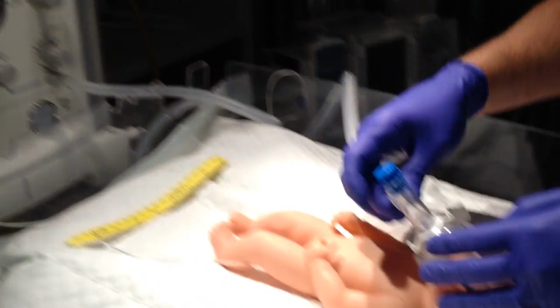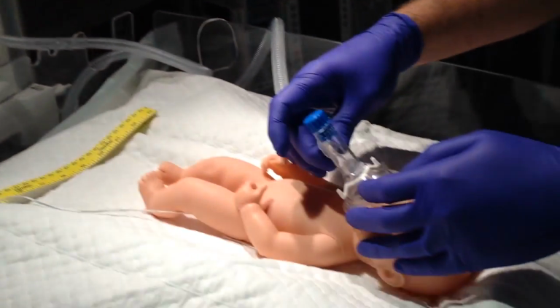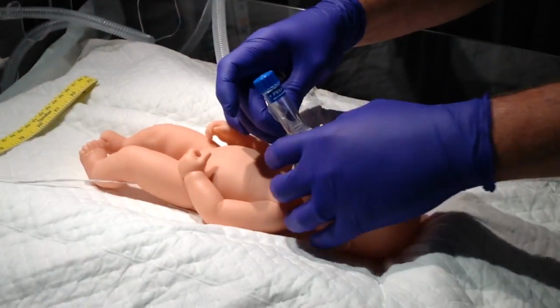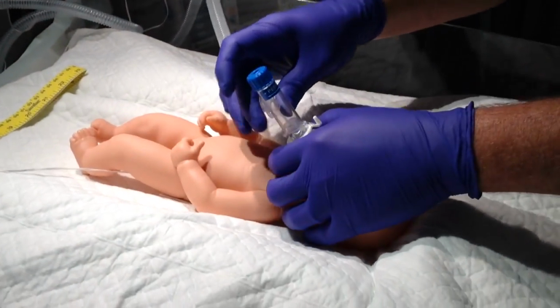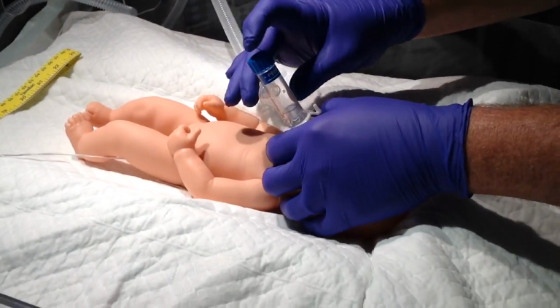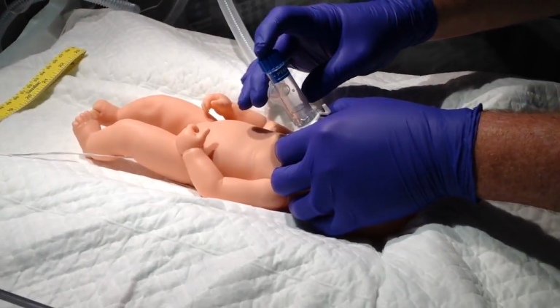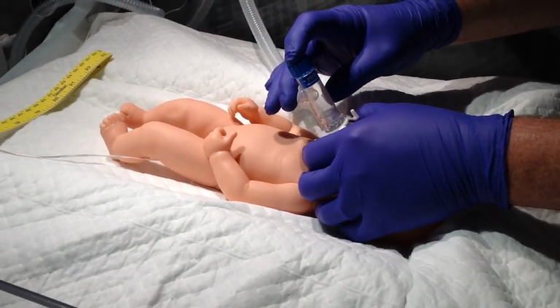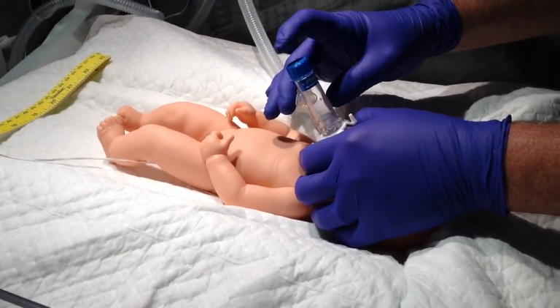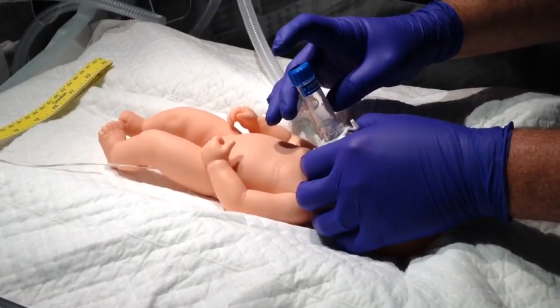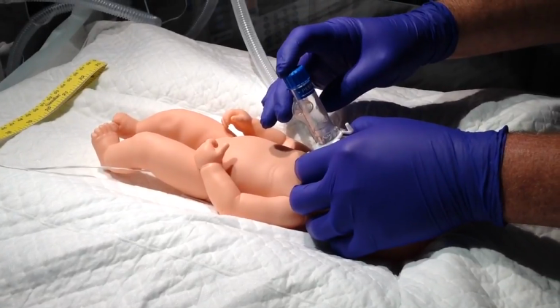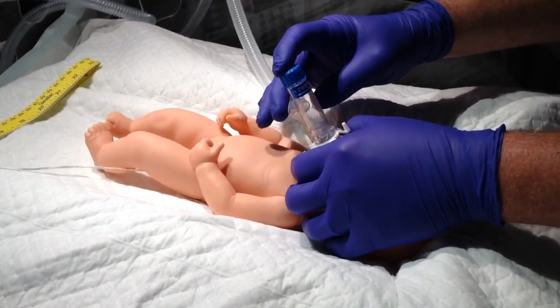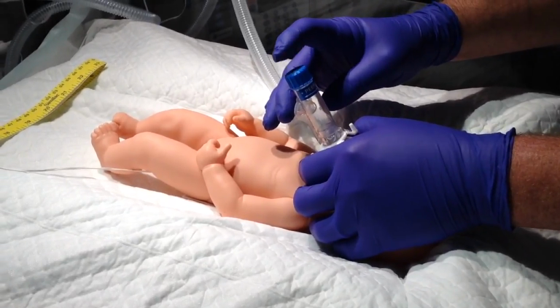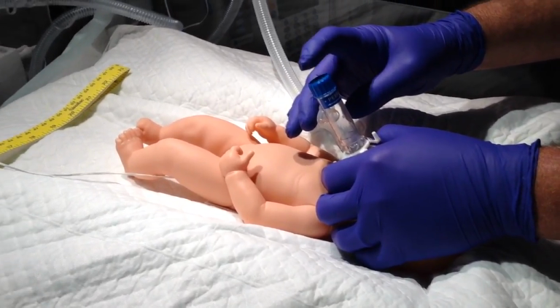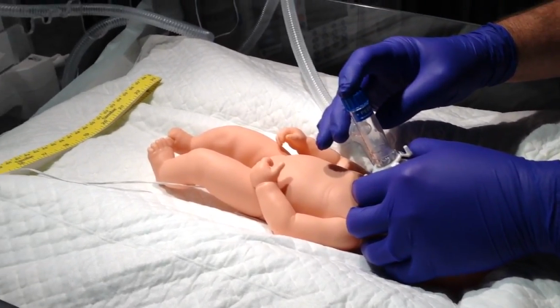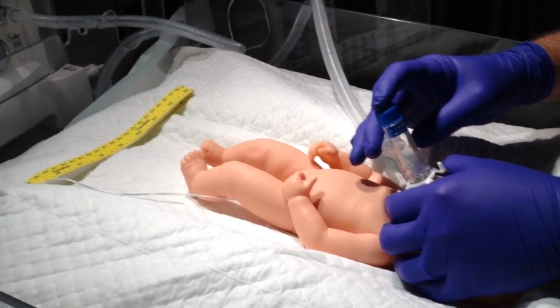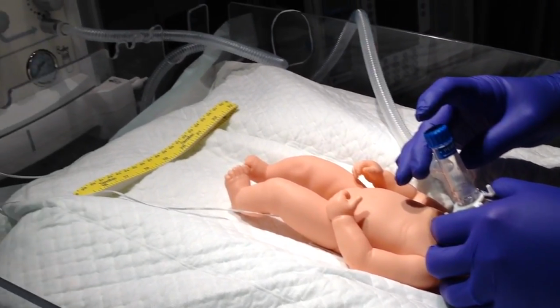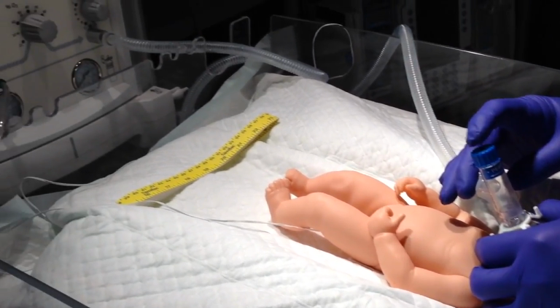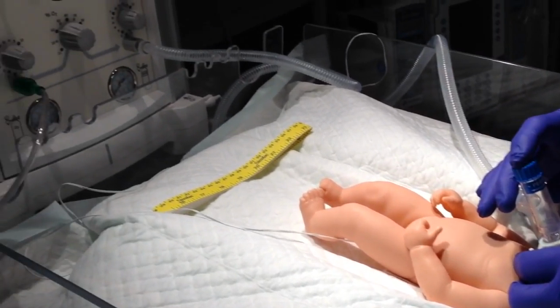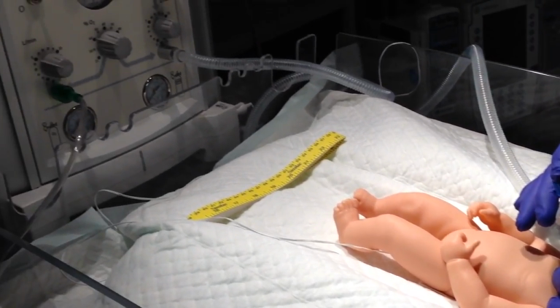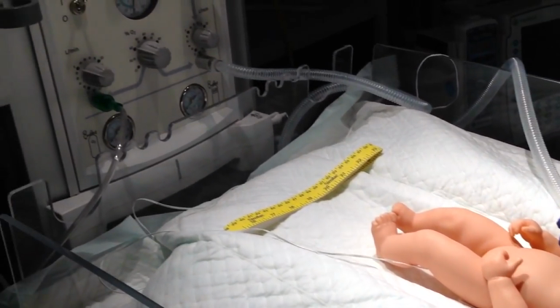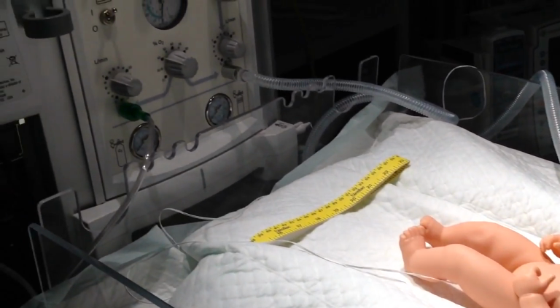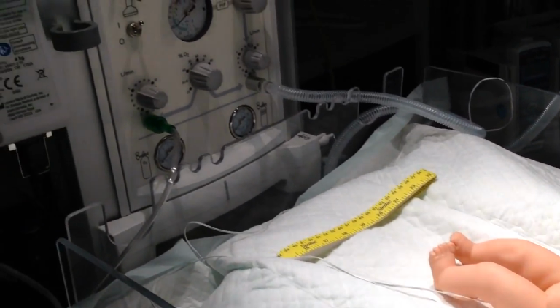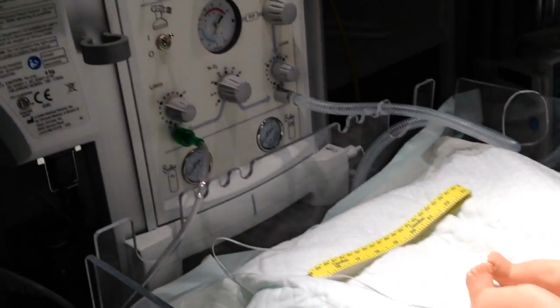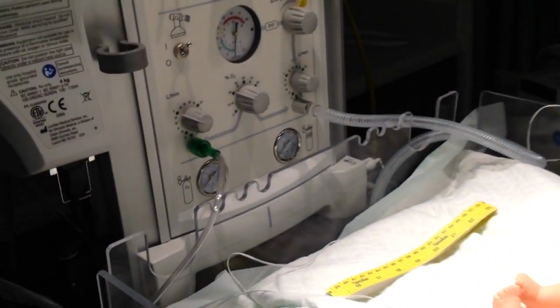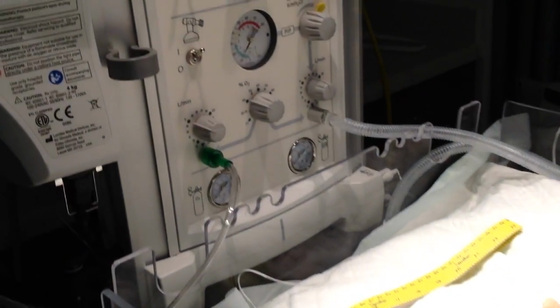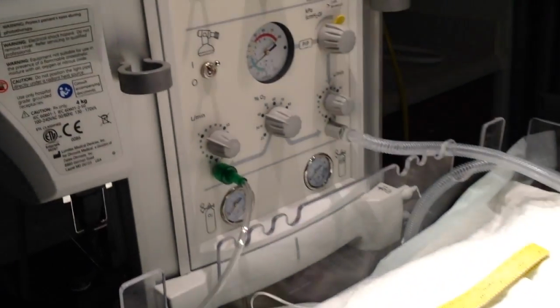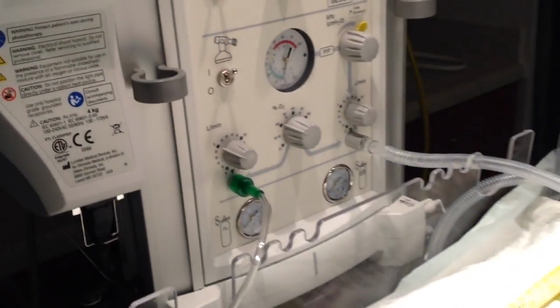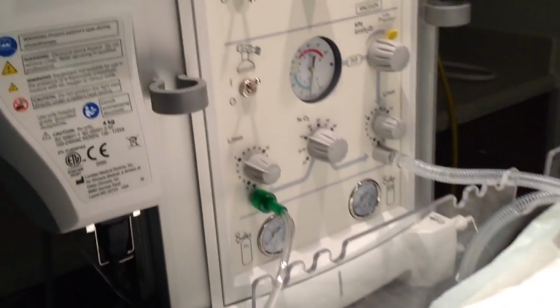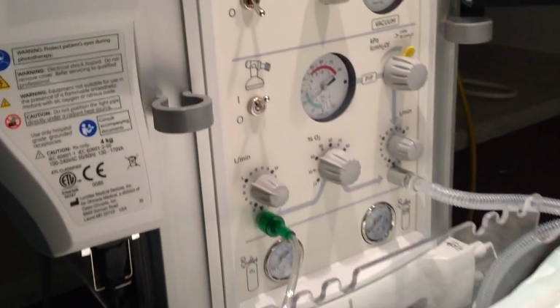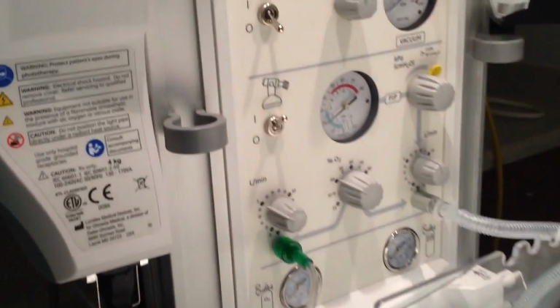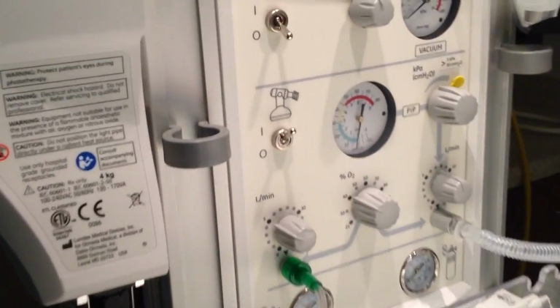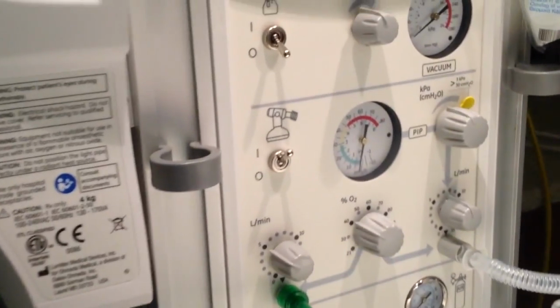Place the mask on the baby's face and initiate manual breaths with your finger. As you can see, as you're doing your finger, you can look up on the gauge and it's going to be a regulated pressure every breath.